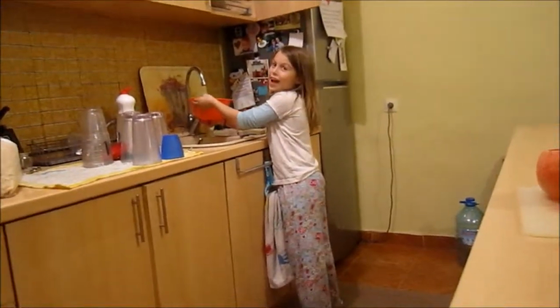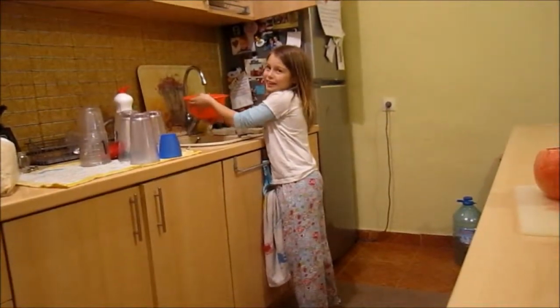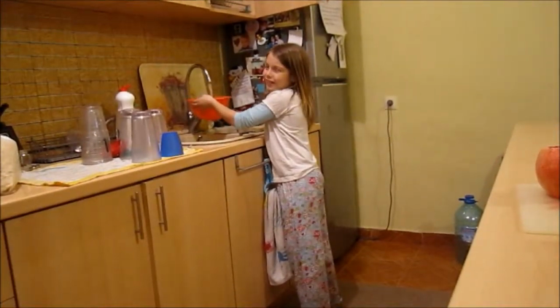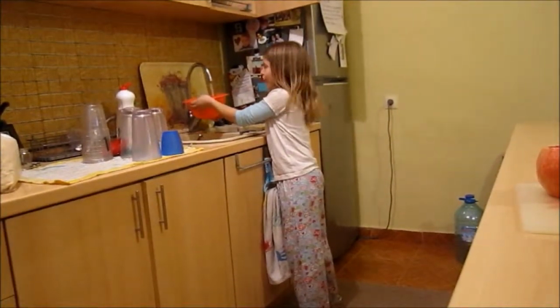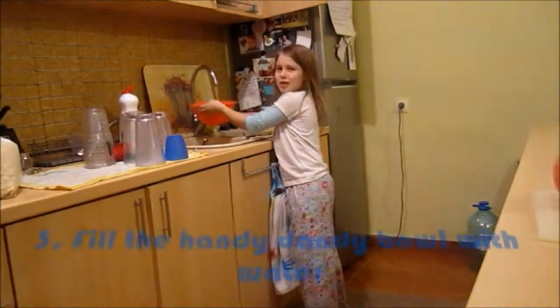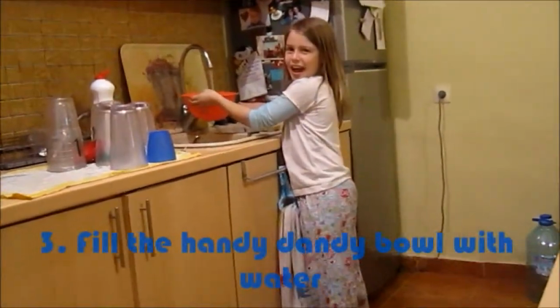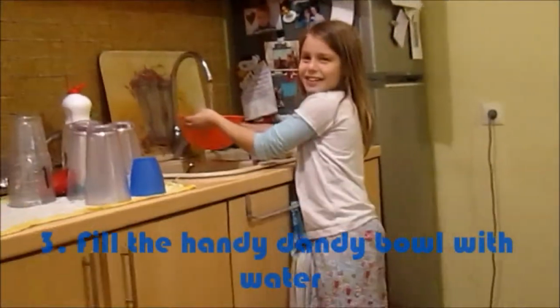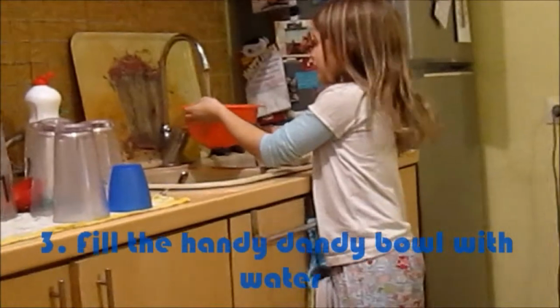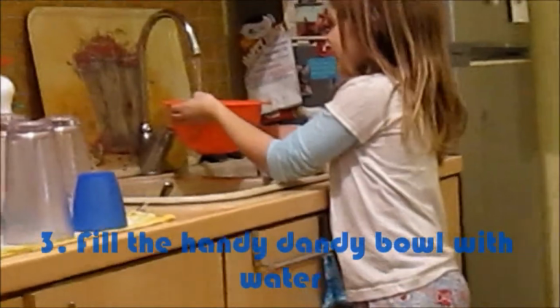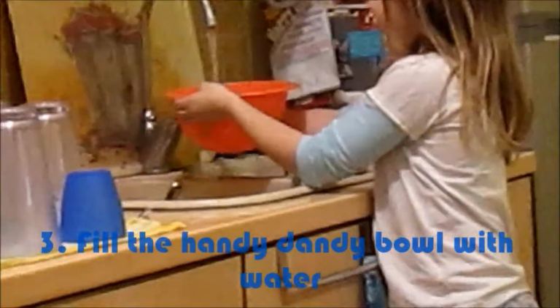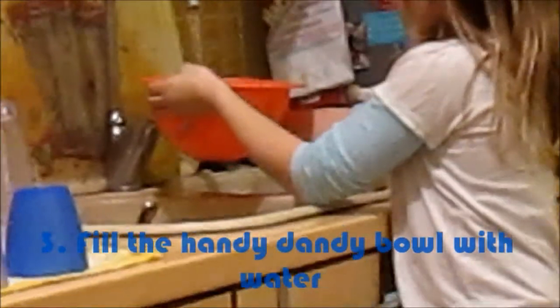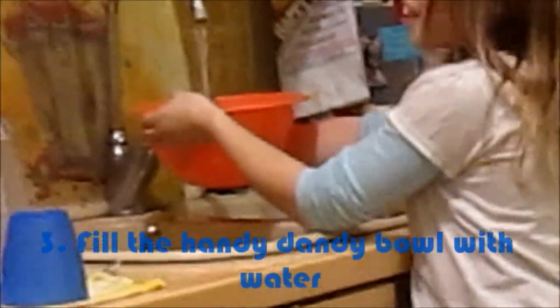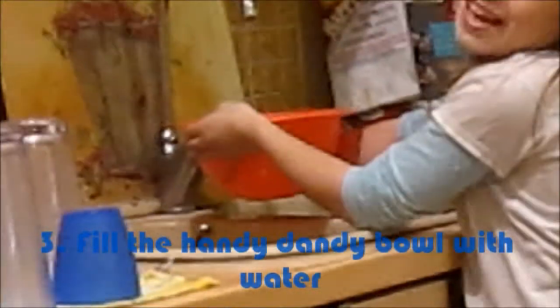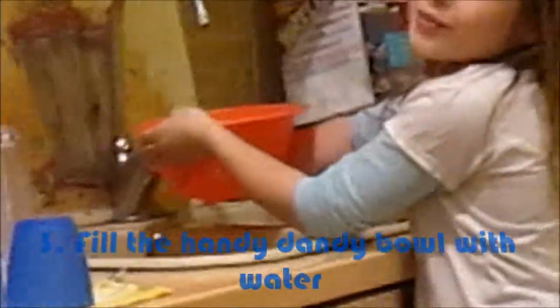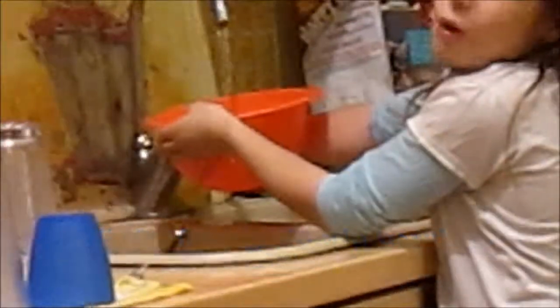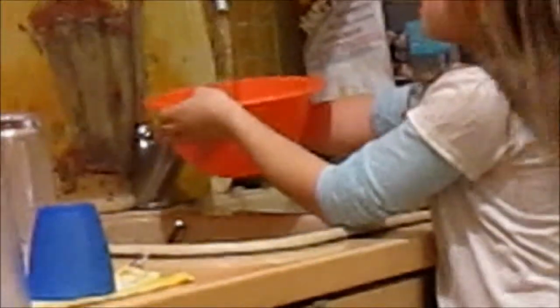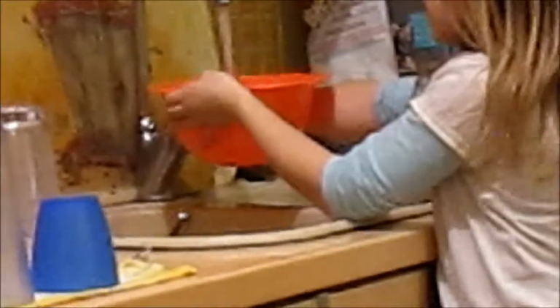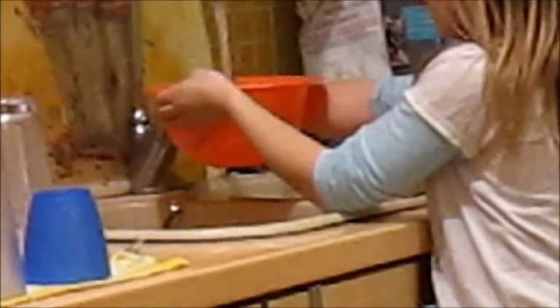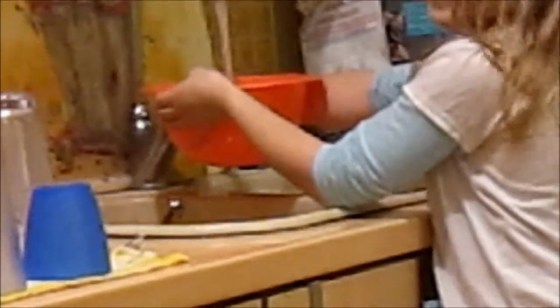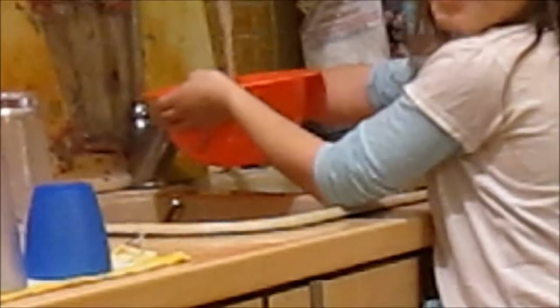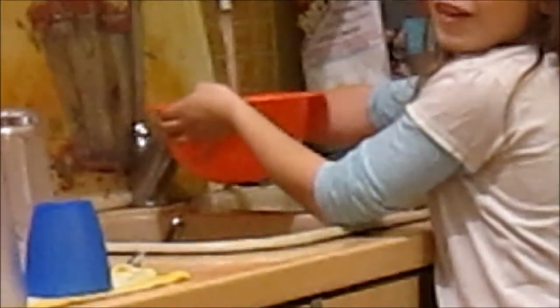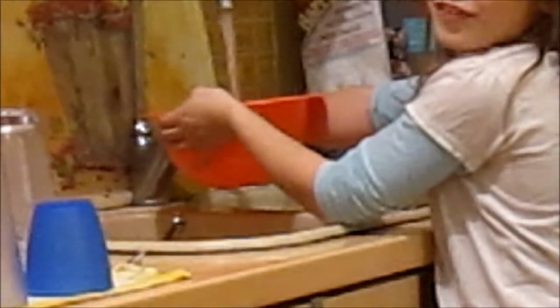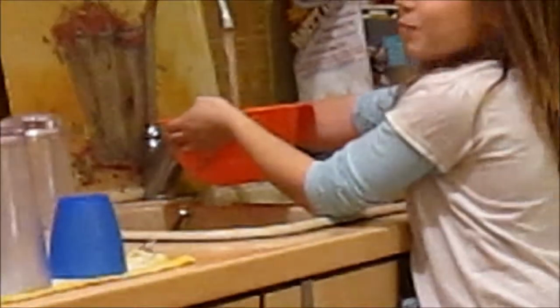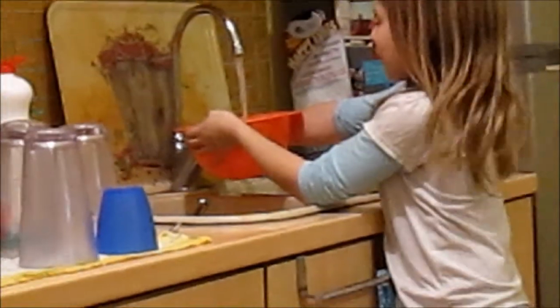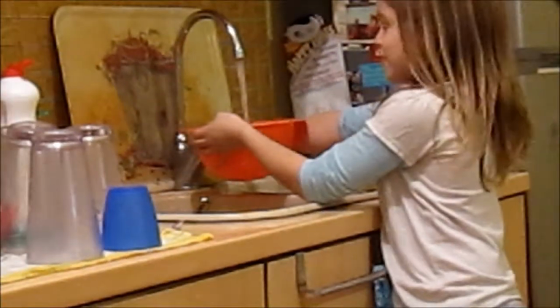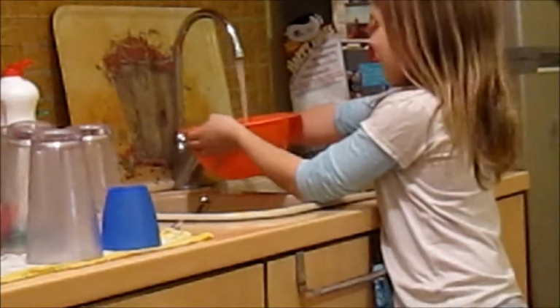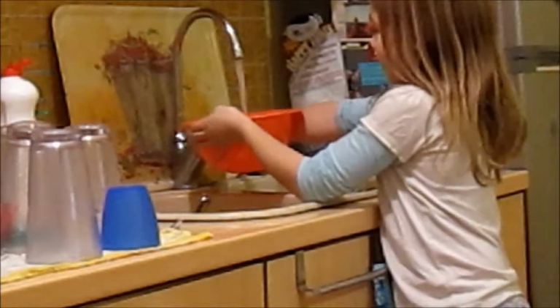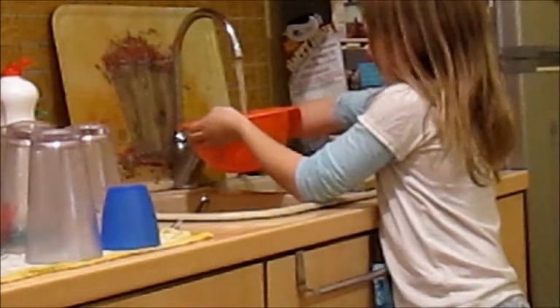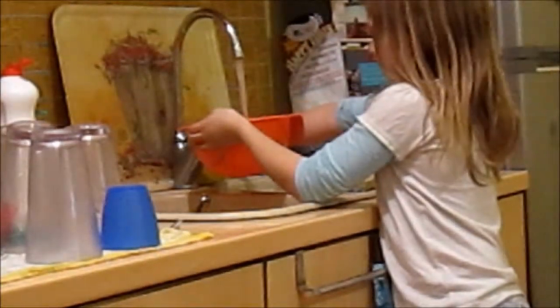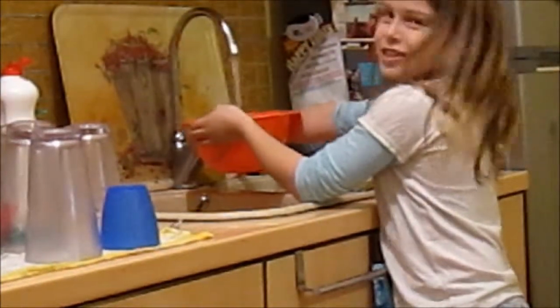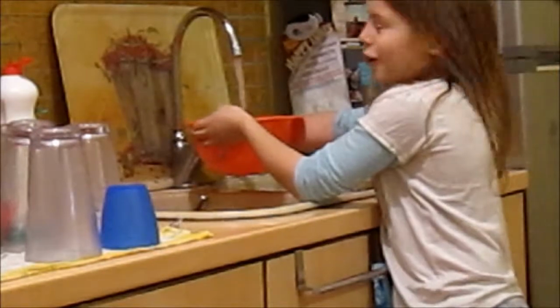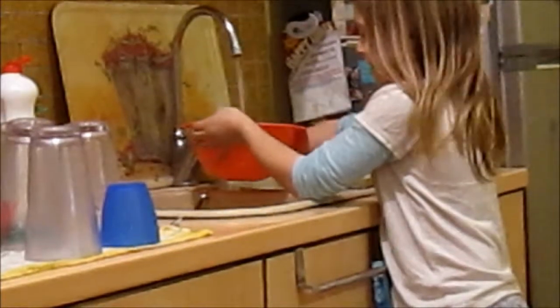I'm going to fill it up with water. It actually tastes better when it's cold. So, we're filling up the bowl, filling up the bowl until it's full. I wish this could go faster.